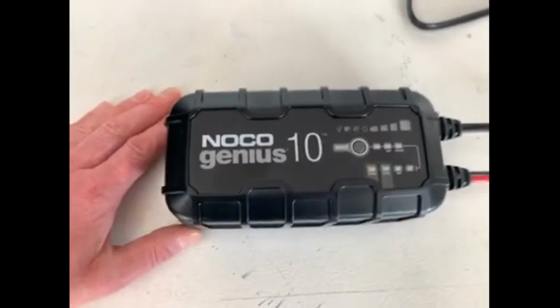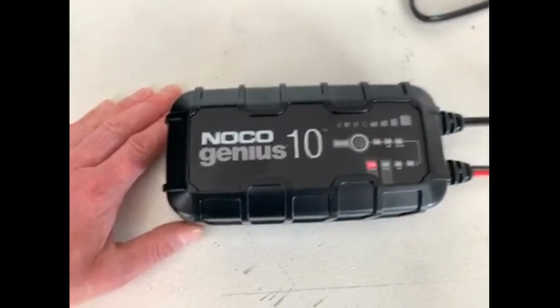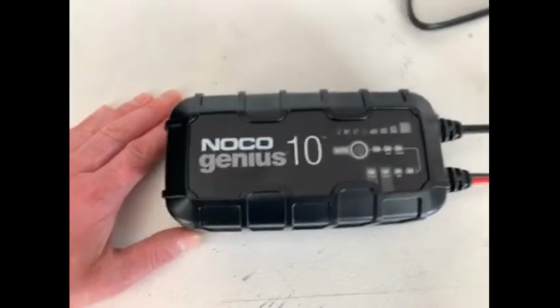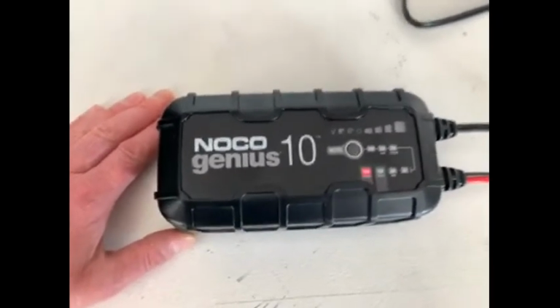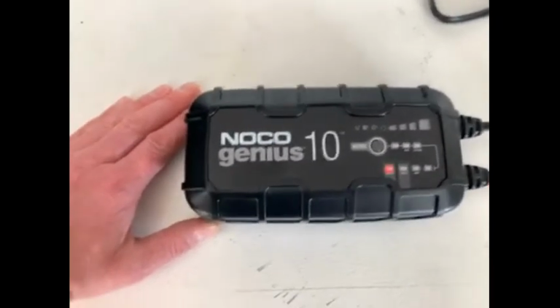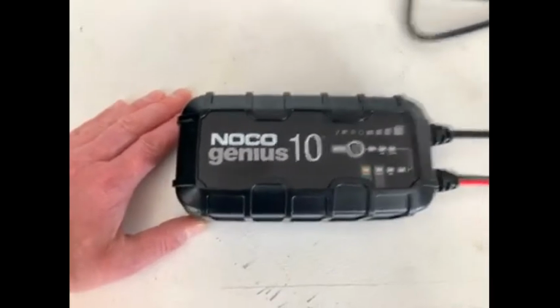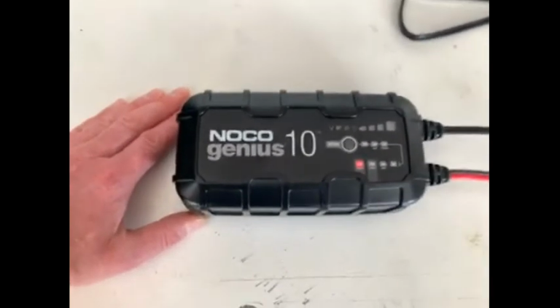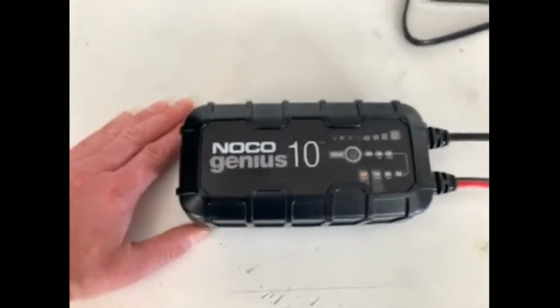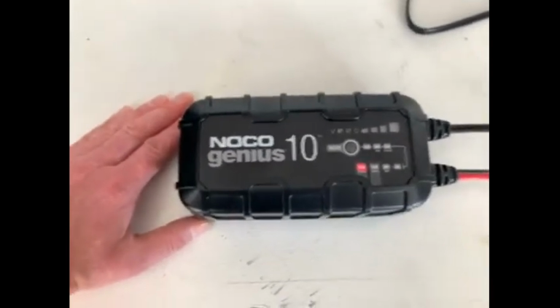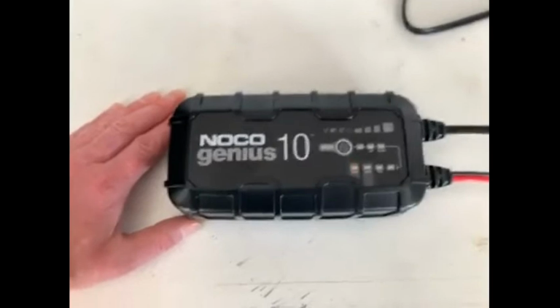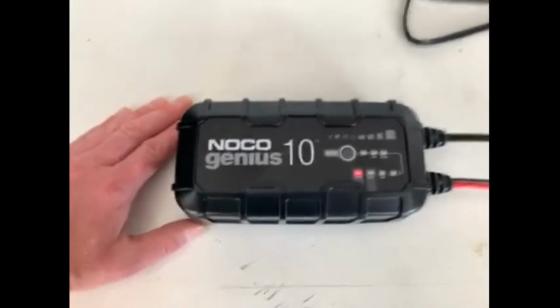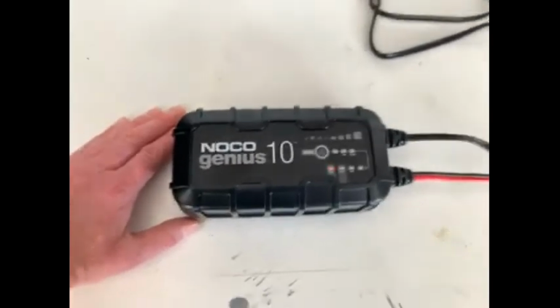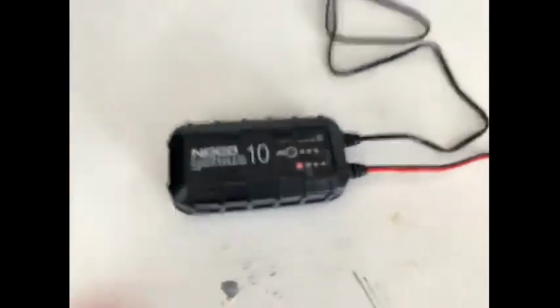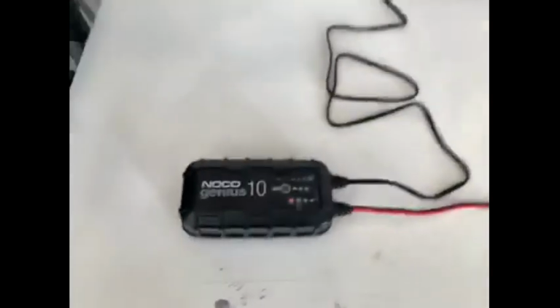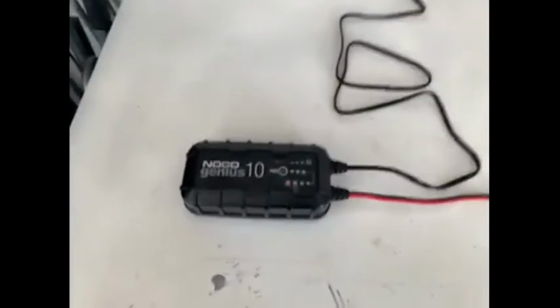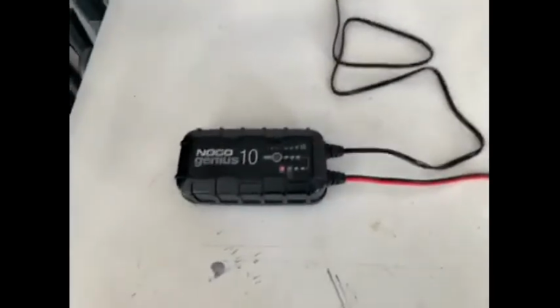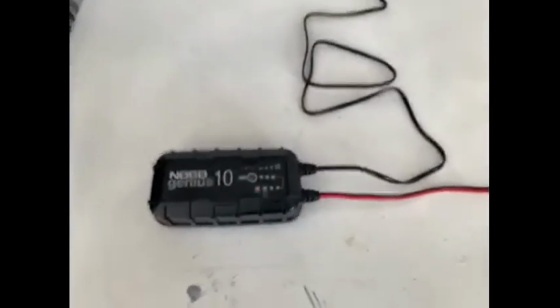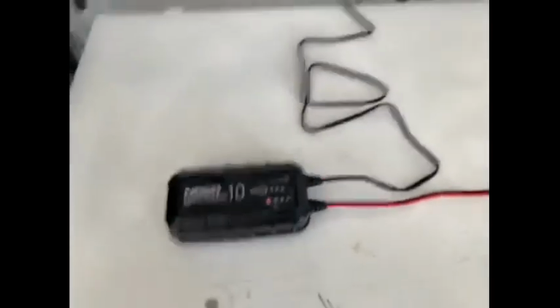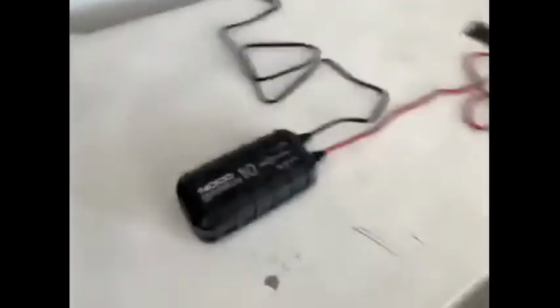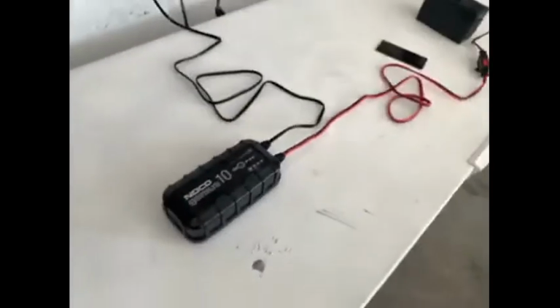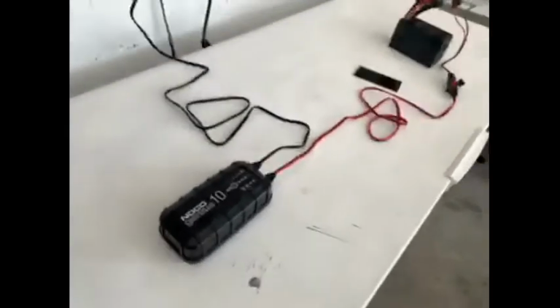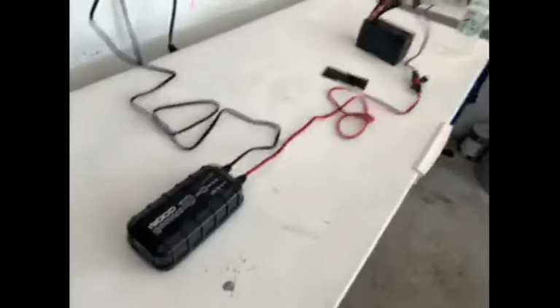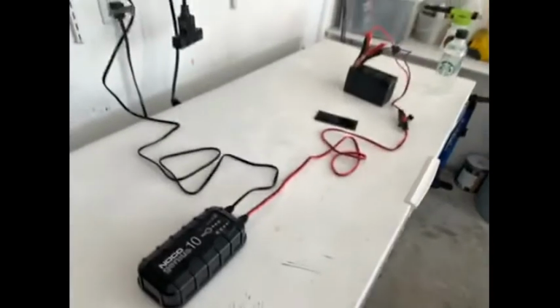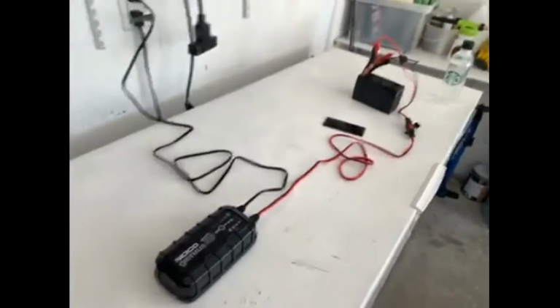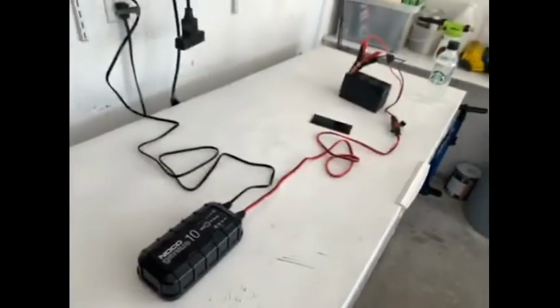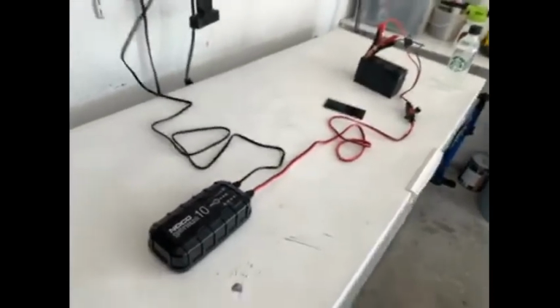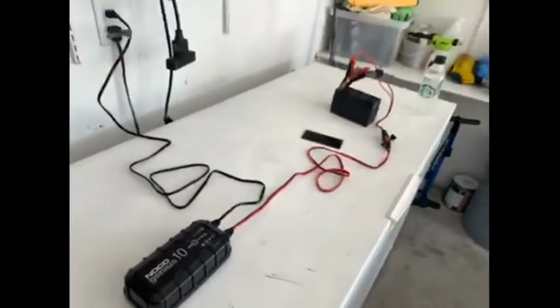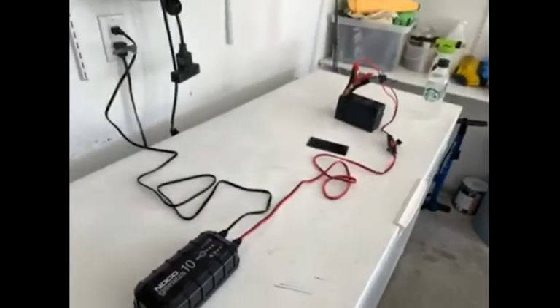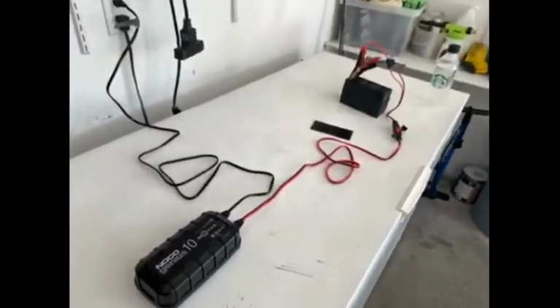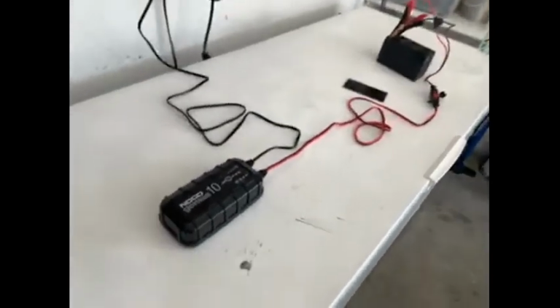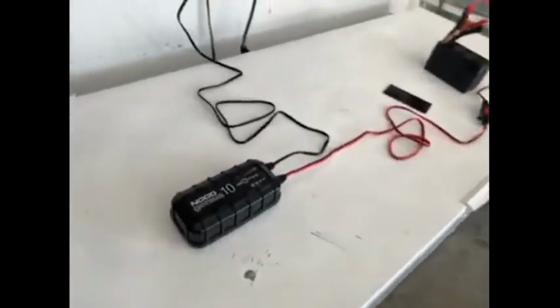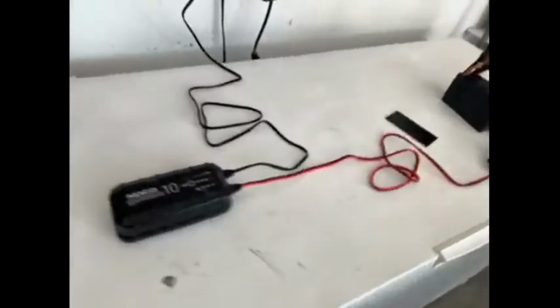I really like this charger. I also charged my car battery with it and it worked very well. I don't have any negative reviews about it. Thank you.